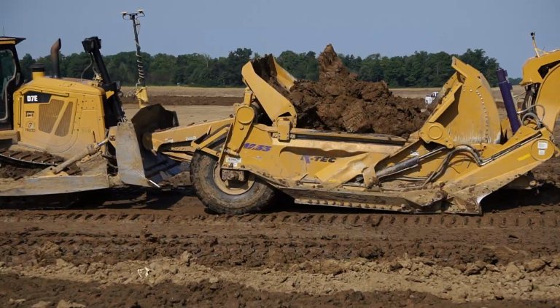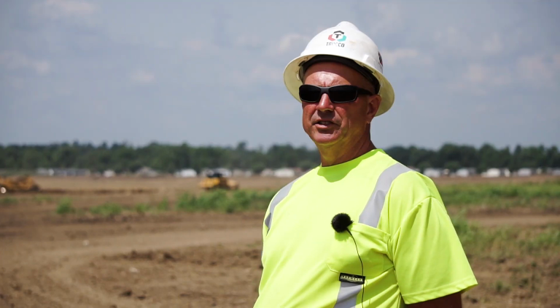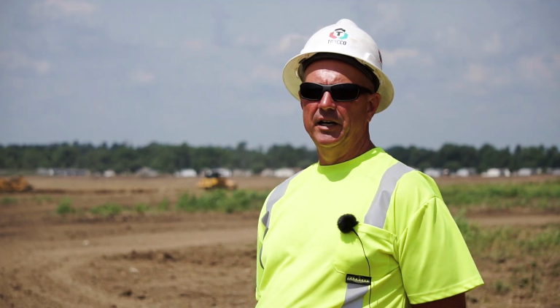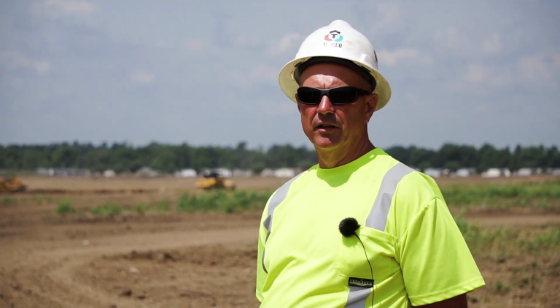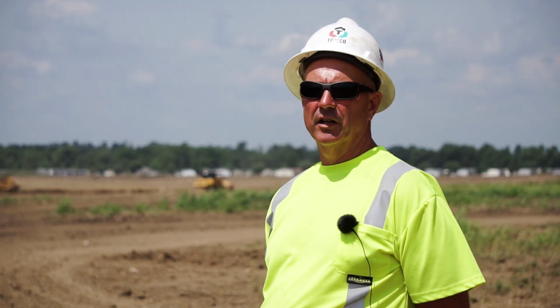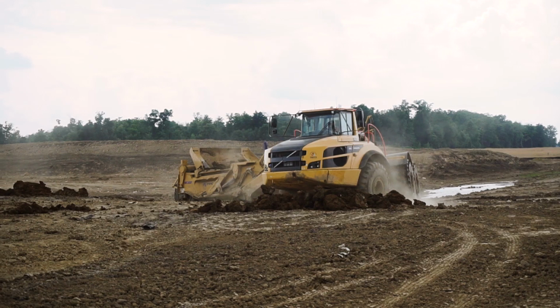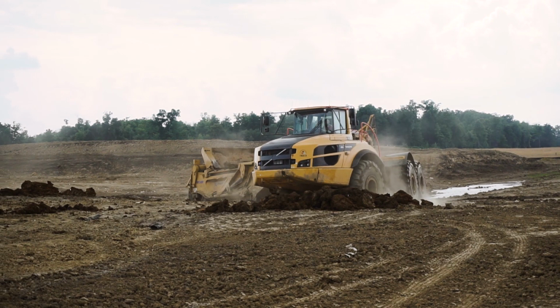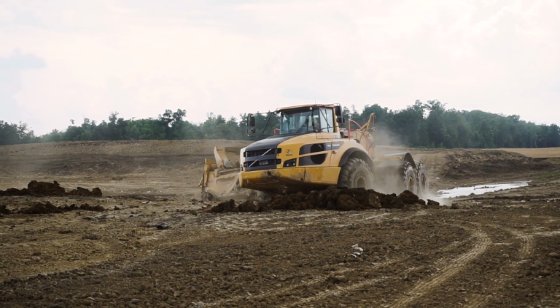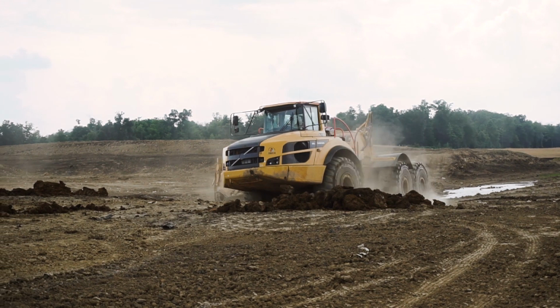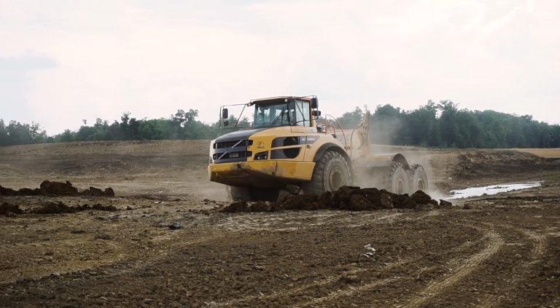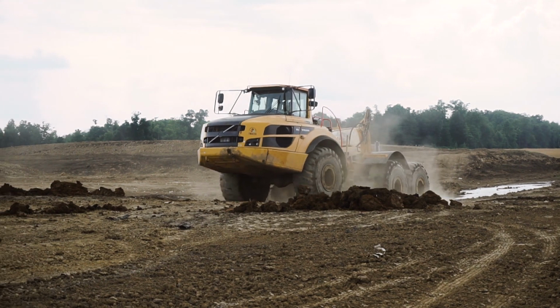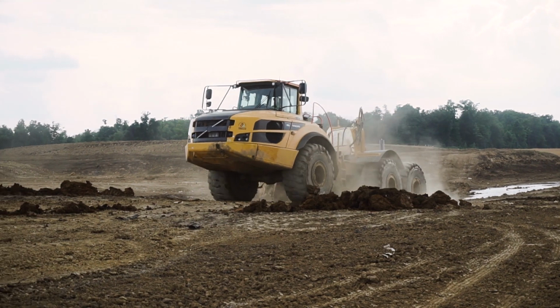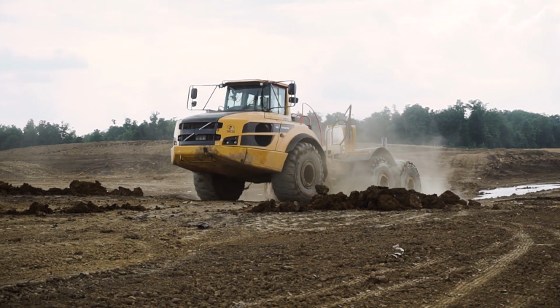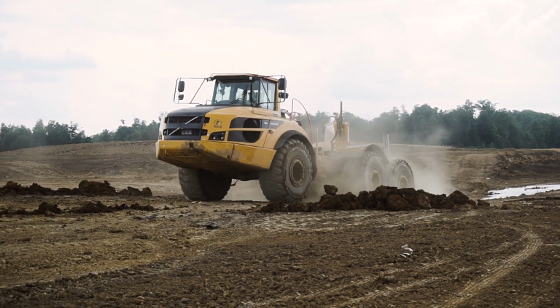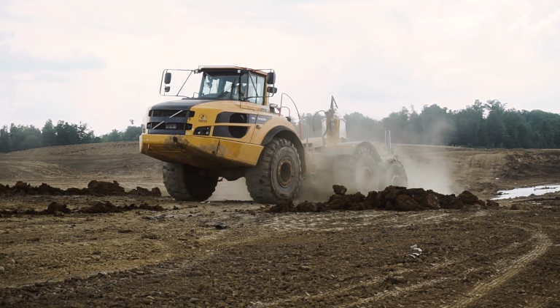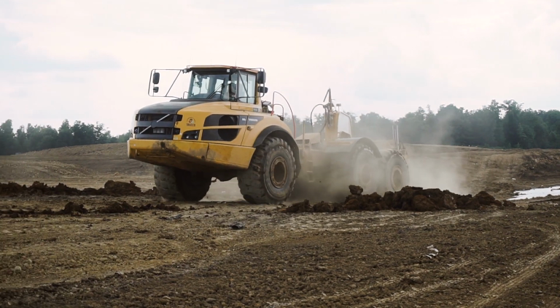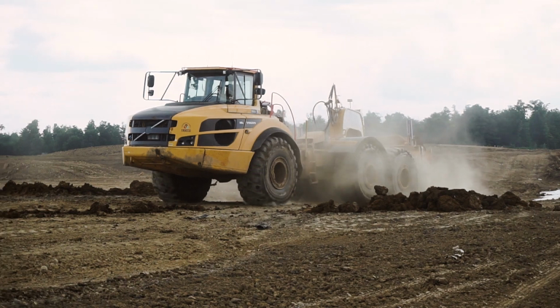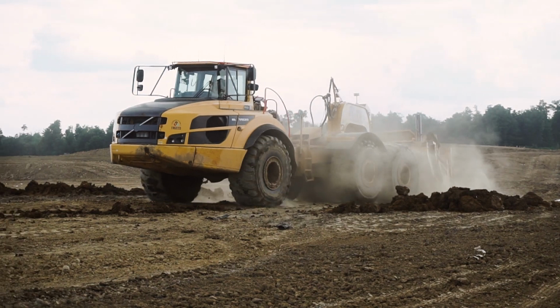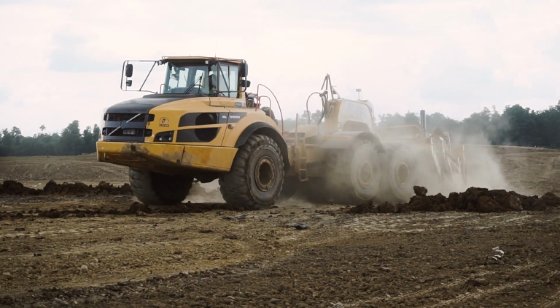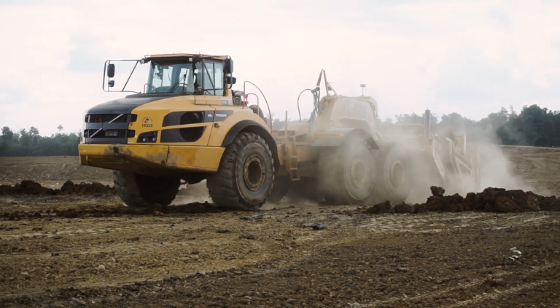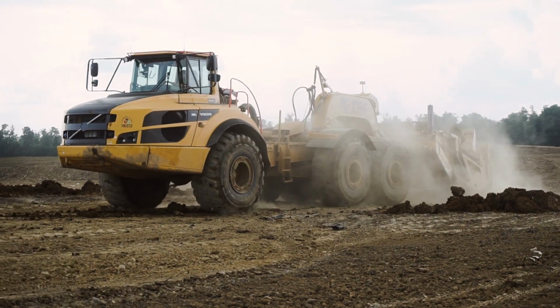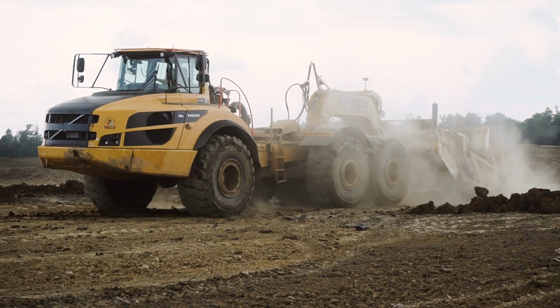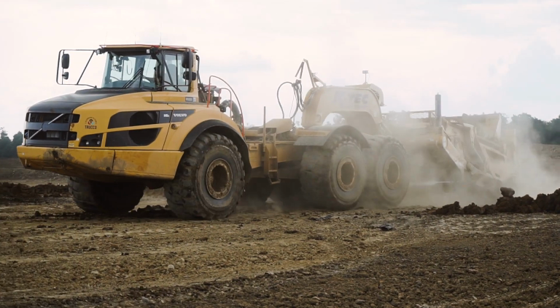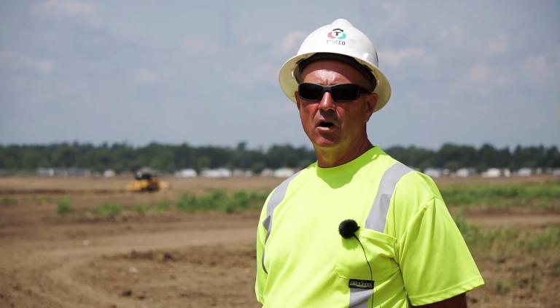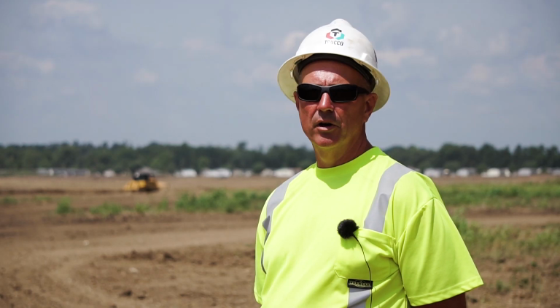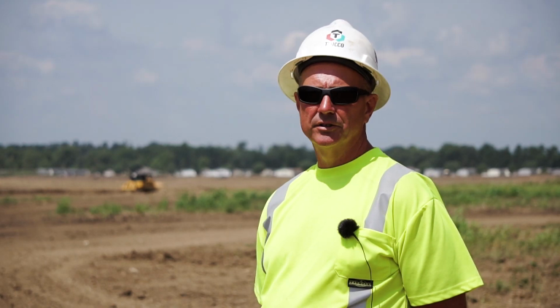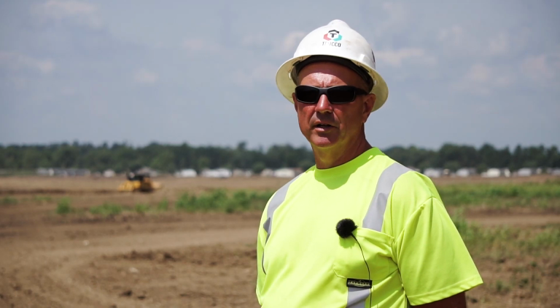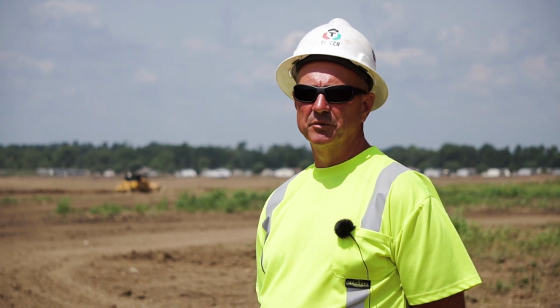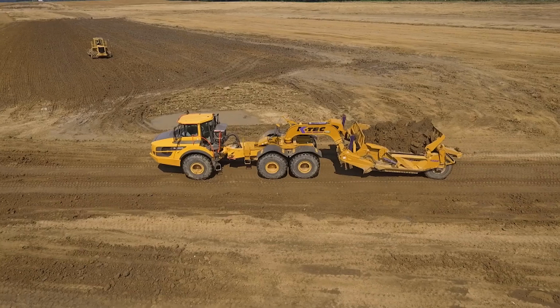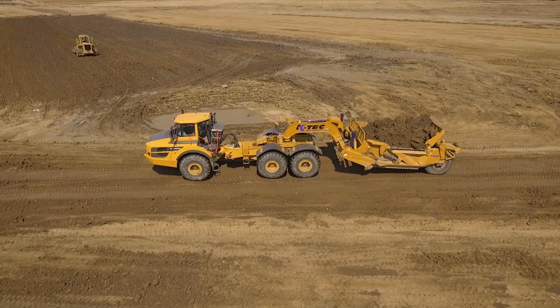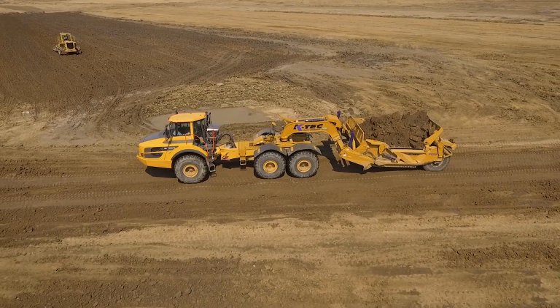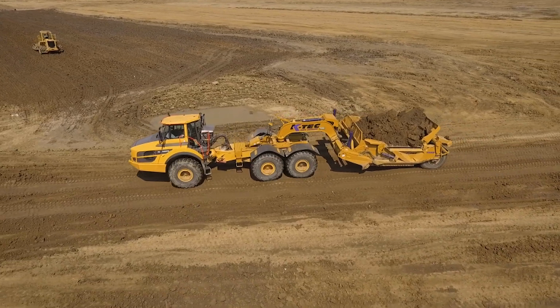The site here, the clay is very high in moisture. So with the flotation of the KTEC scrapers, they ride up very well on the haul roads, so it takes minimum maintenance with them.